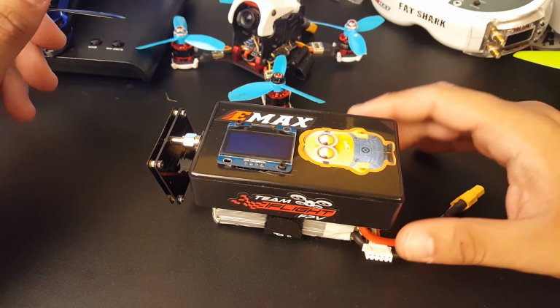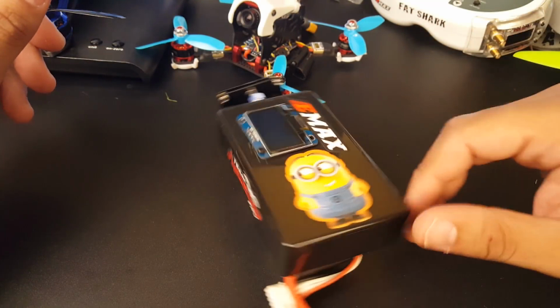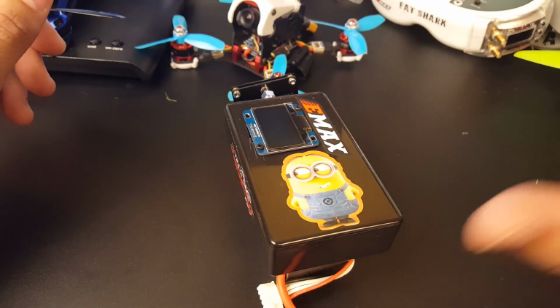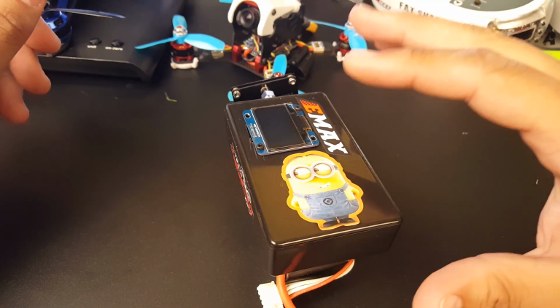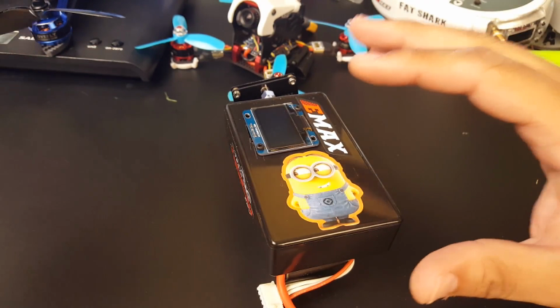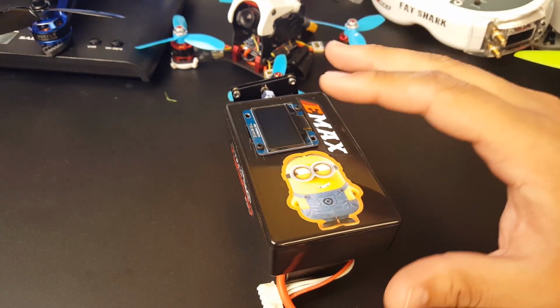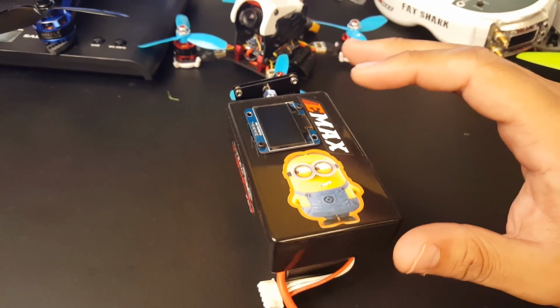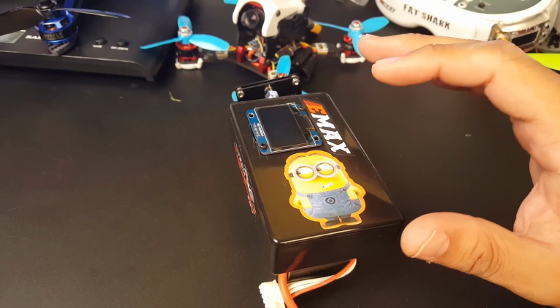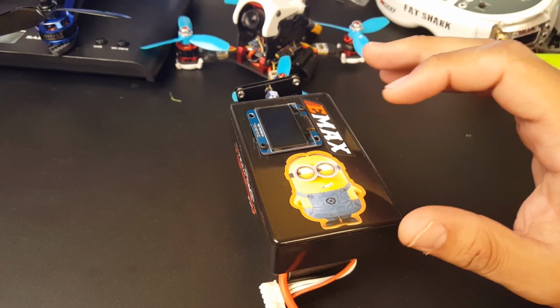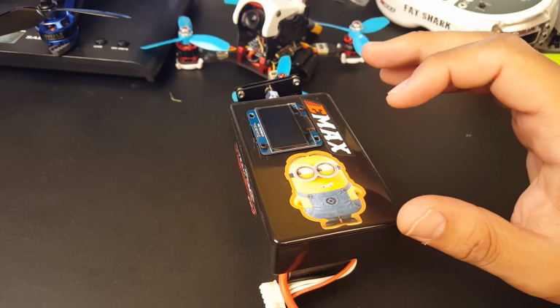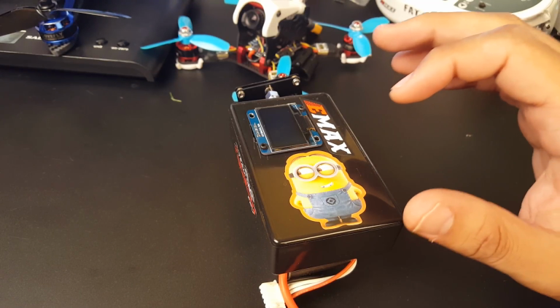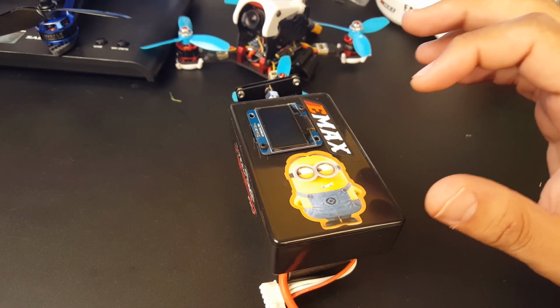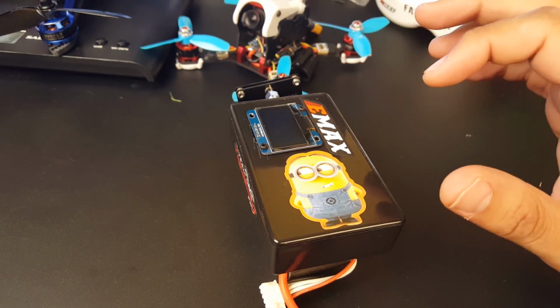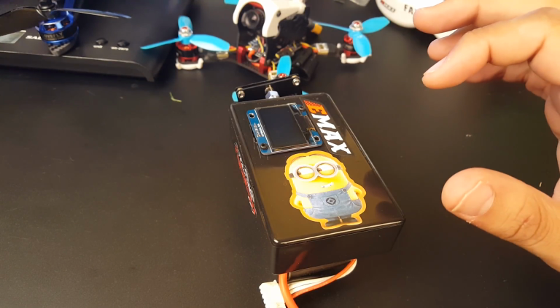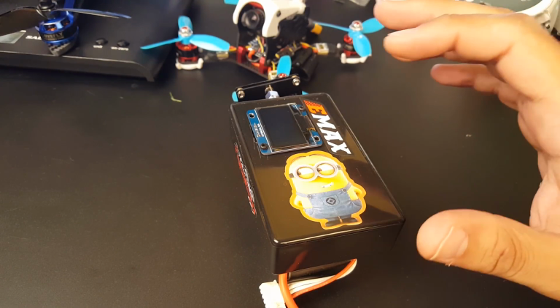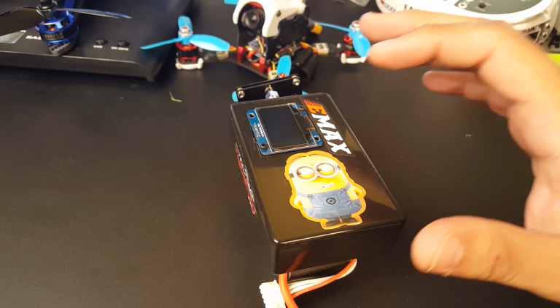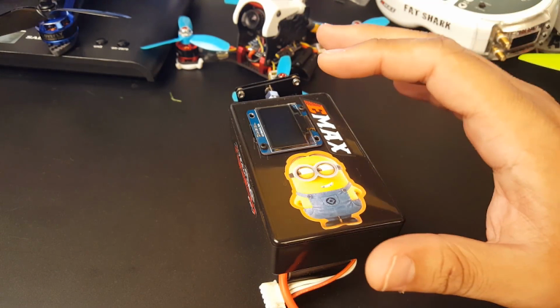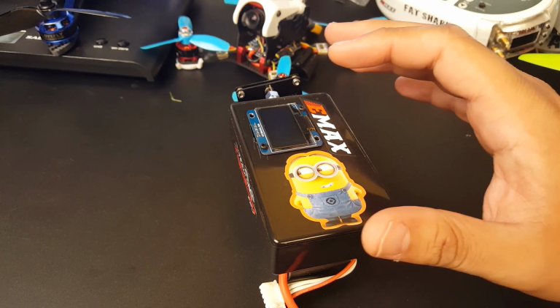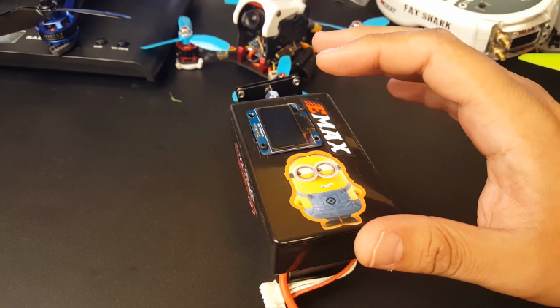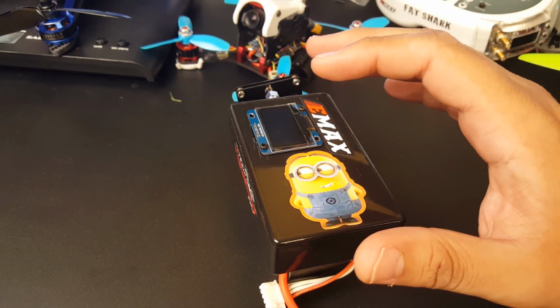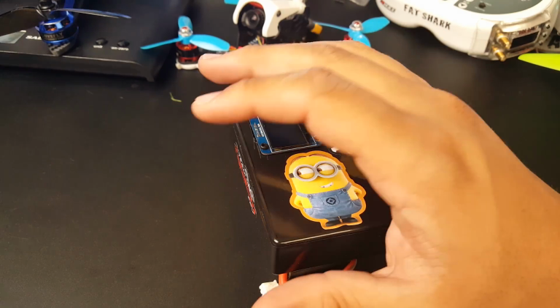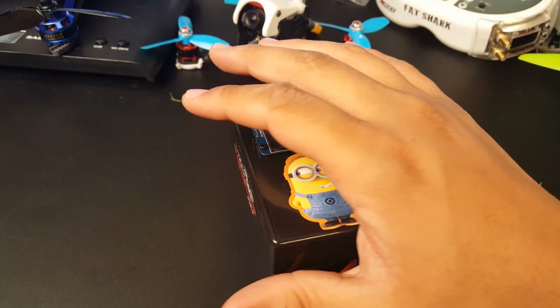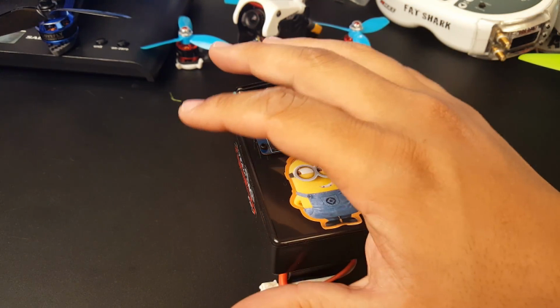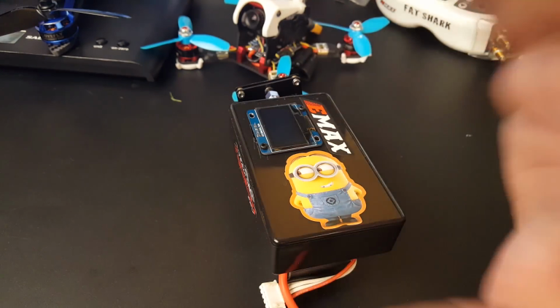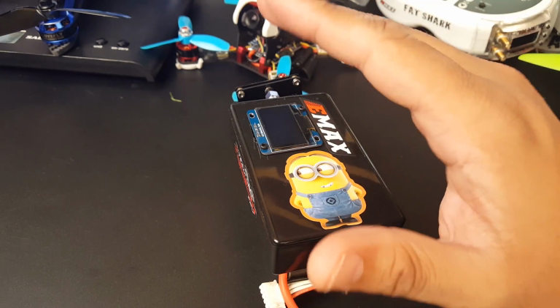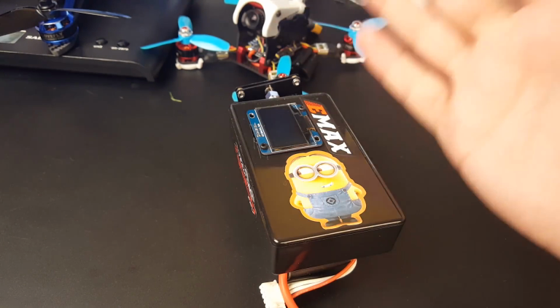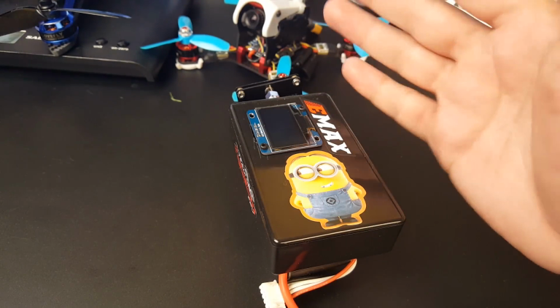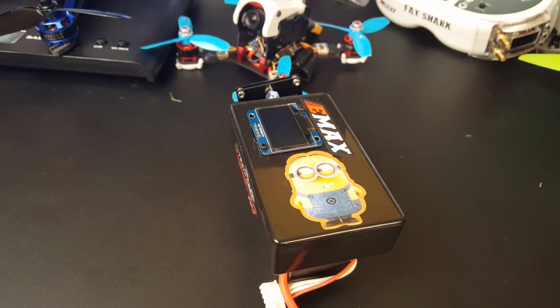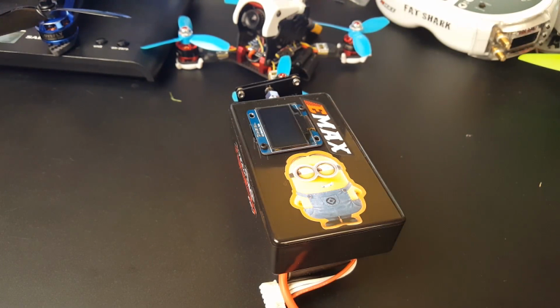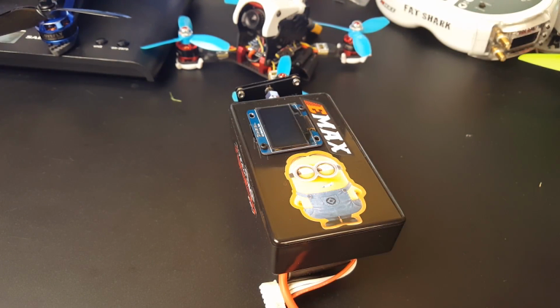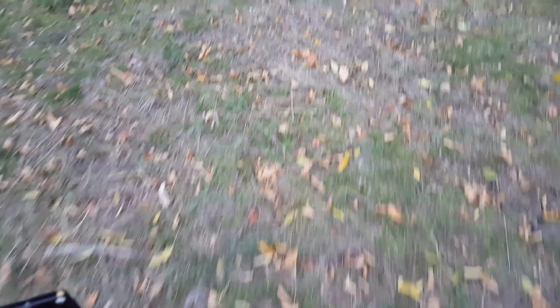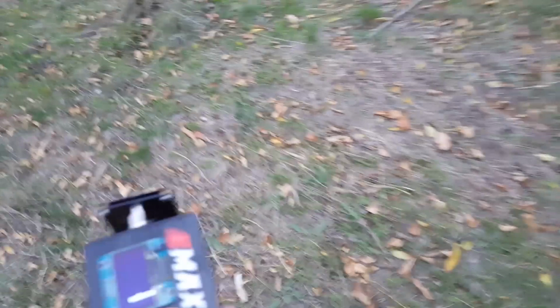We're going to get into more detail with this. I'll show you guys how to do the code if you don't know how to upload it, if you've built it and all that. Let's jump to the field and let me show you what happened.